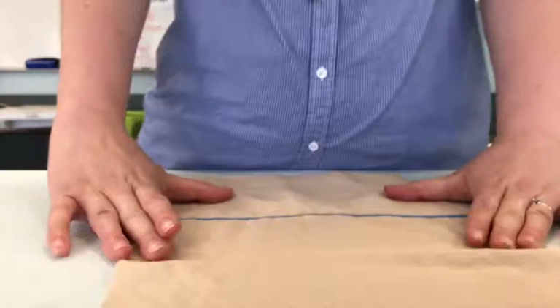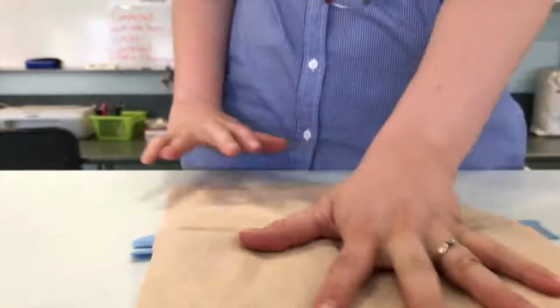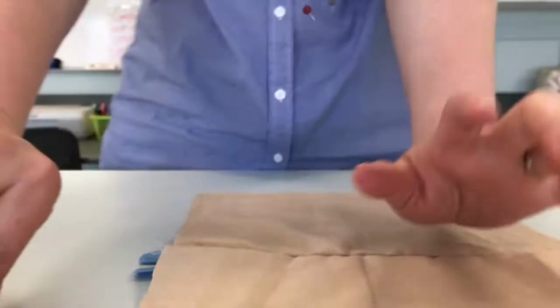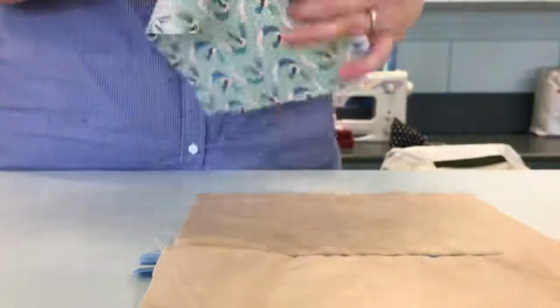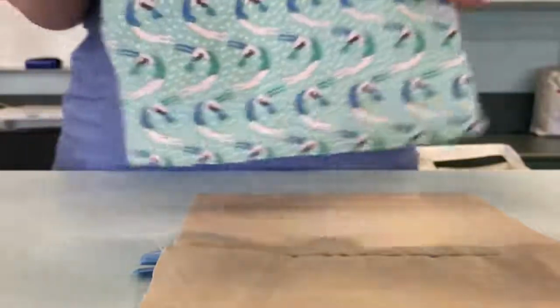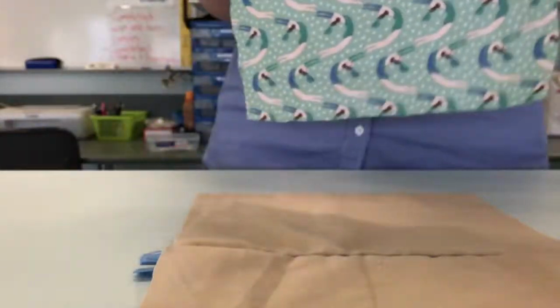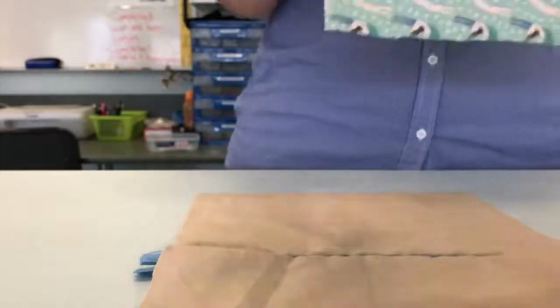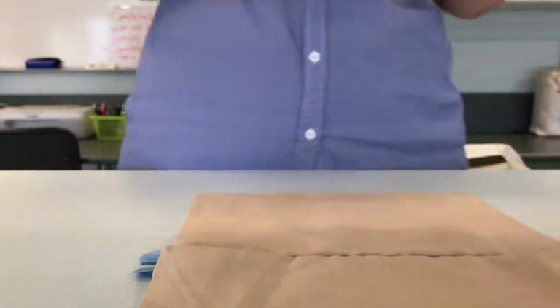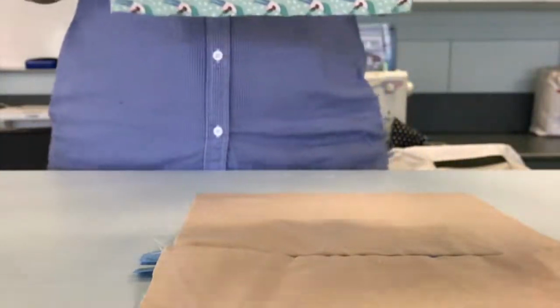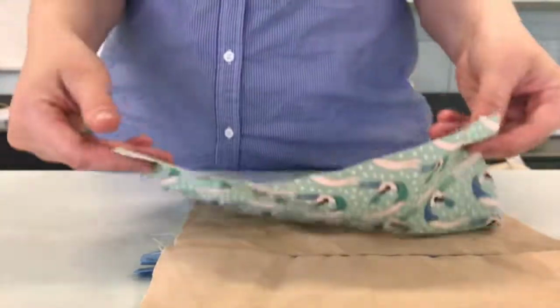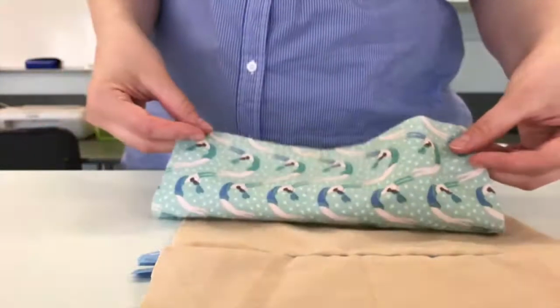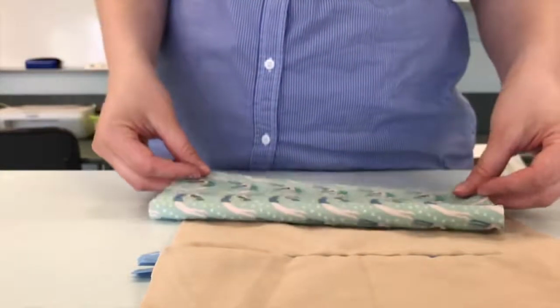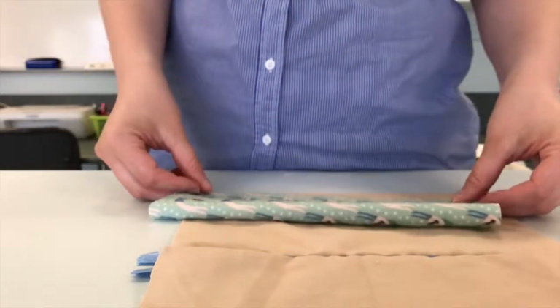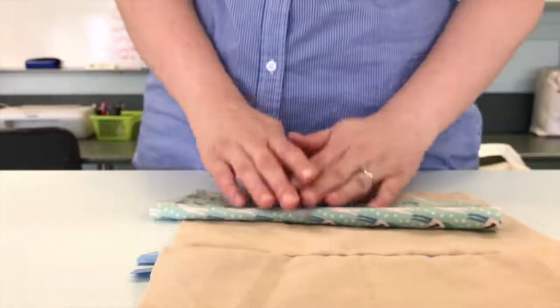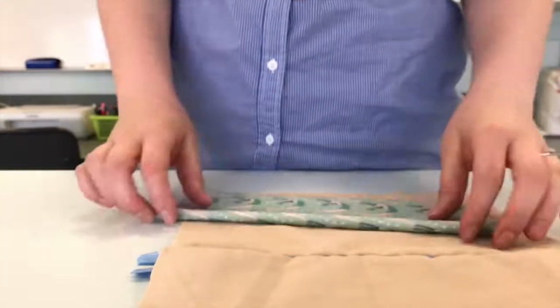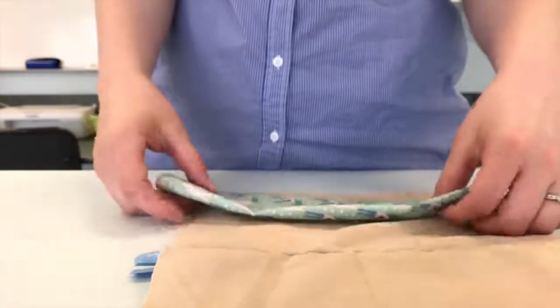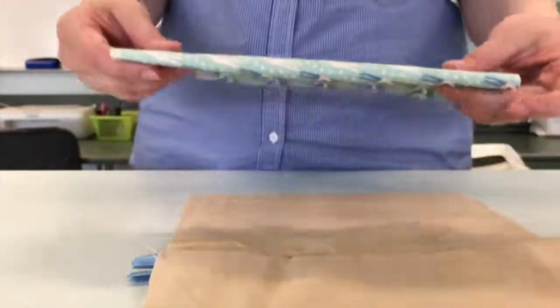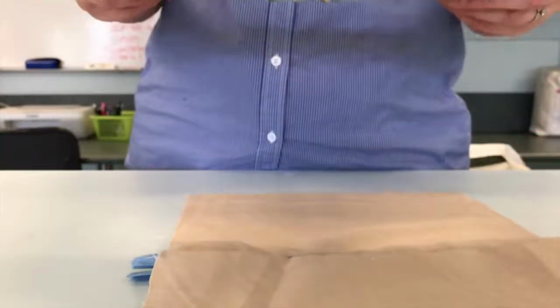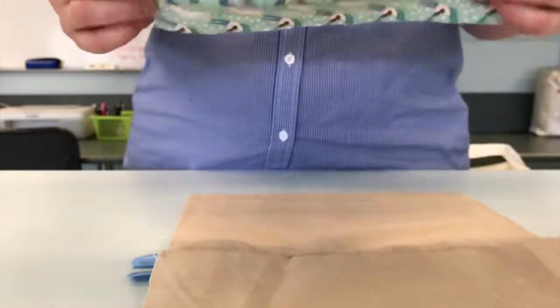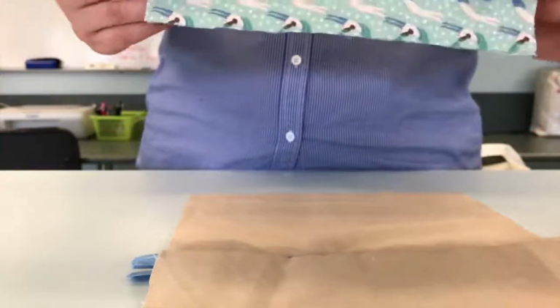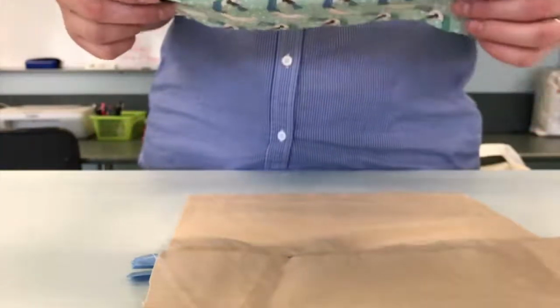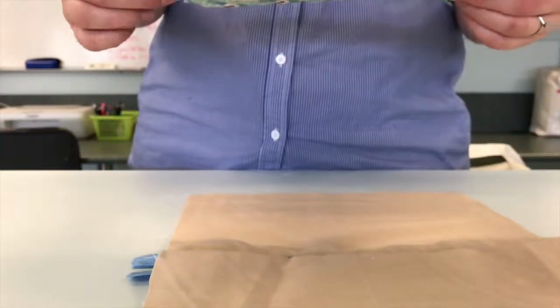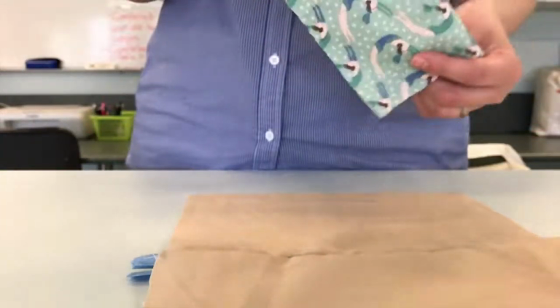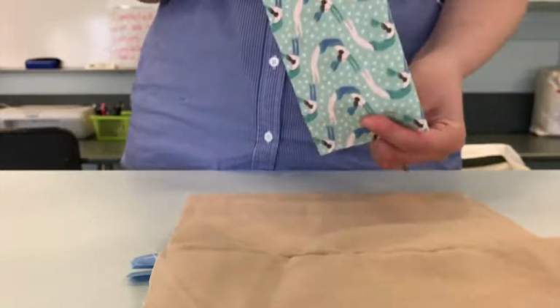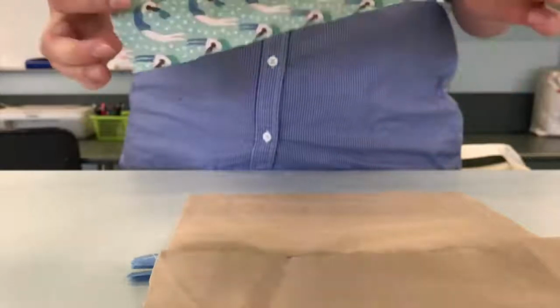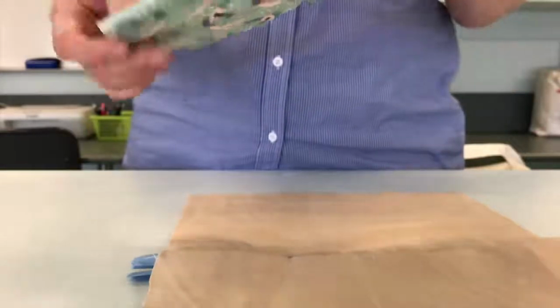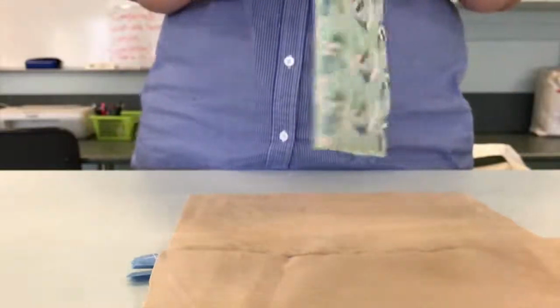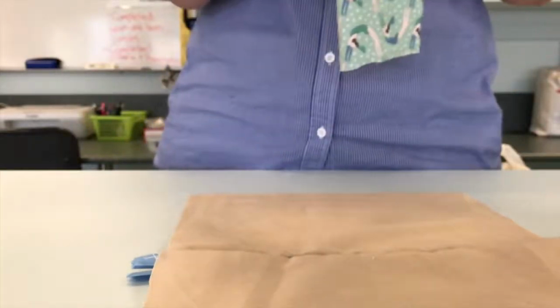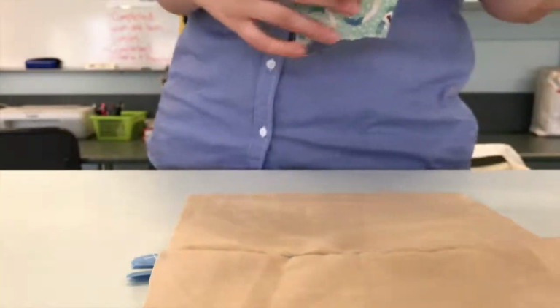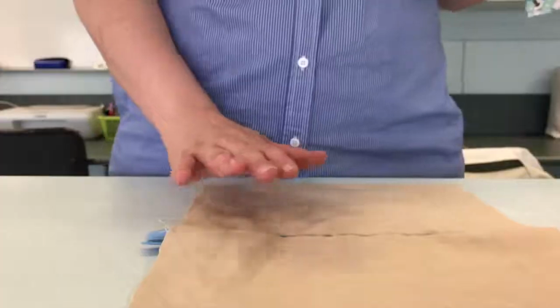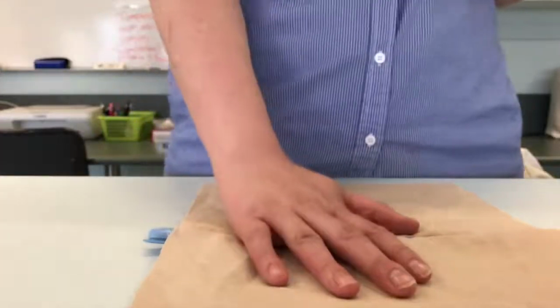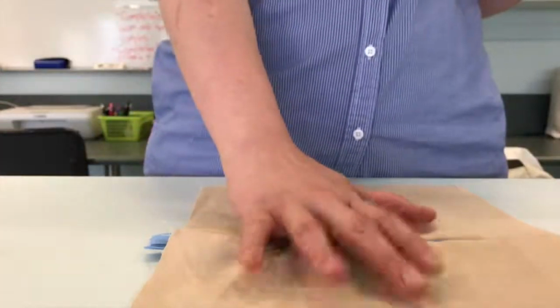Now we need to take our pocket piece and fold it in half lengthways like this, so that the outside is showing, and iron this flat.